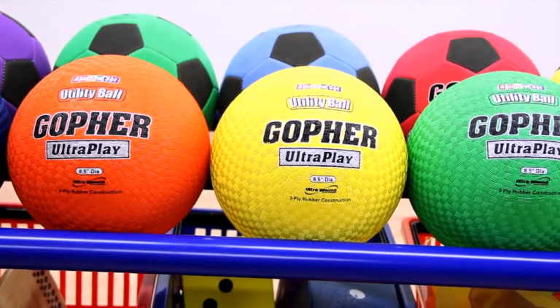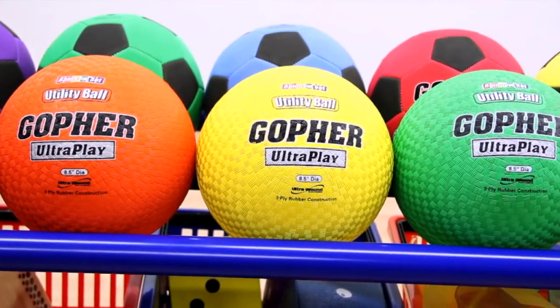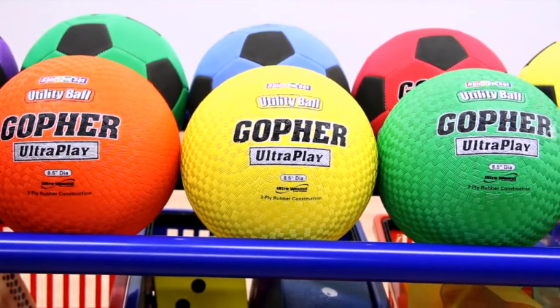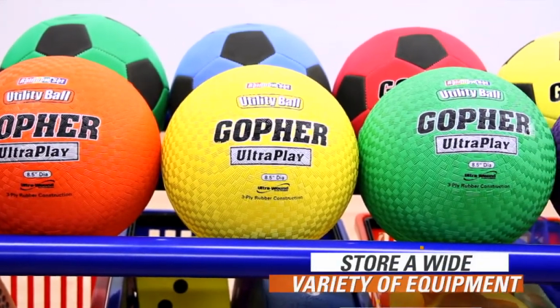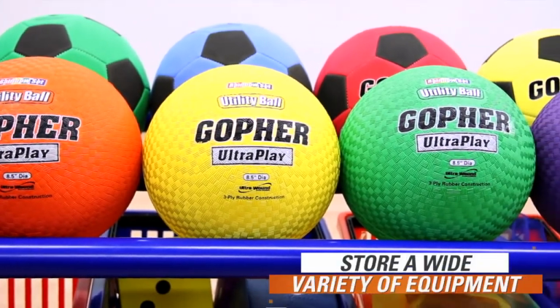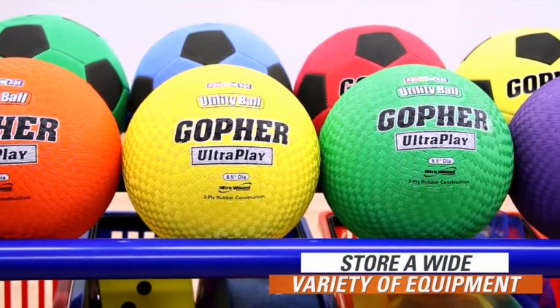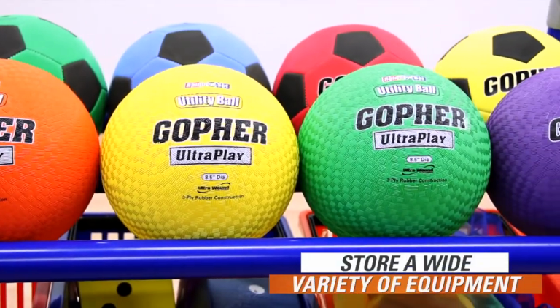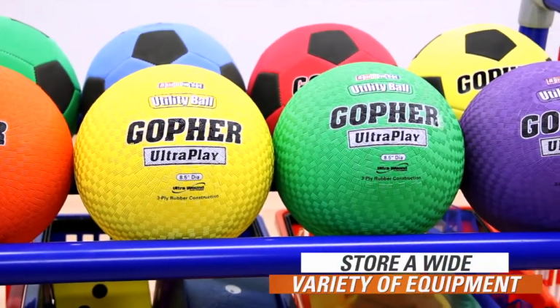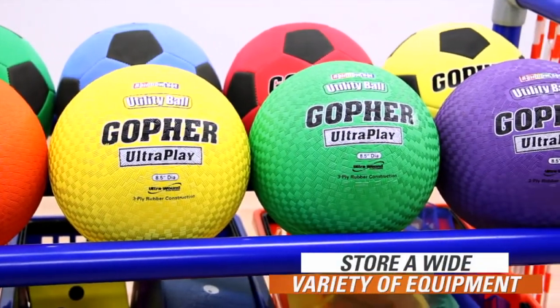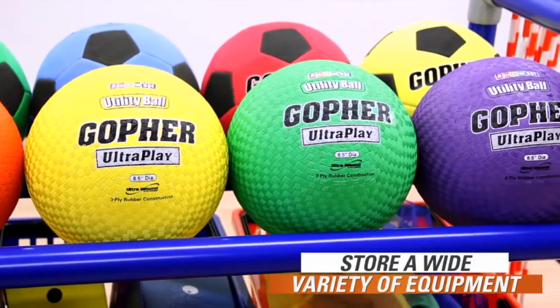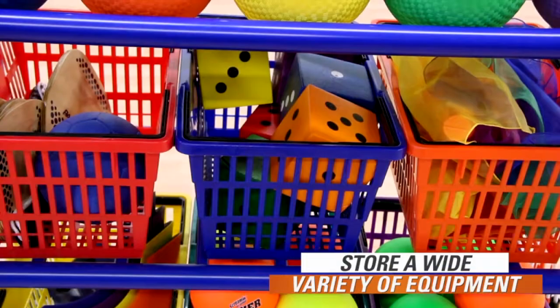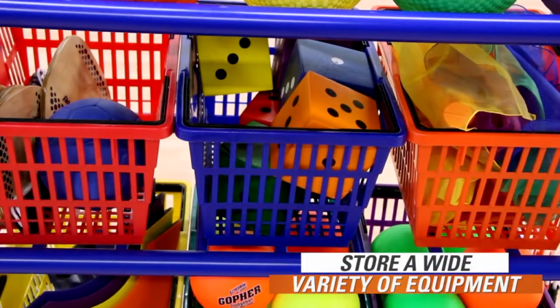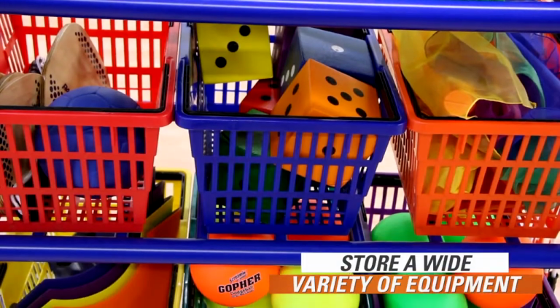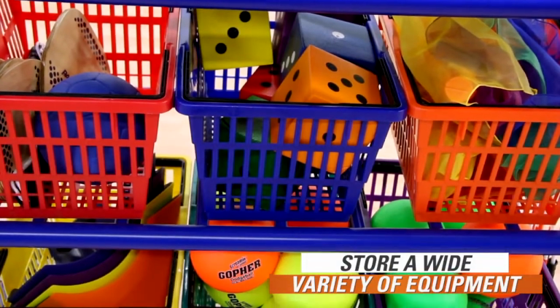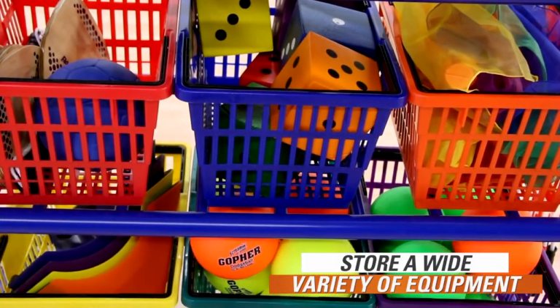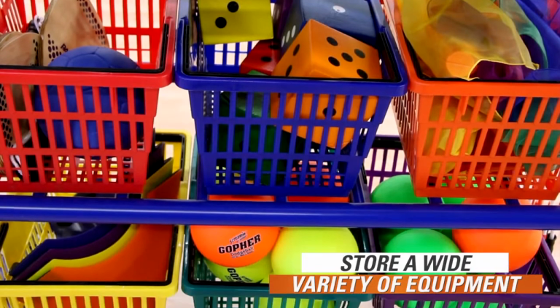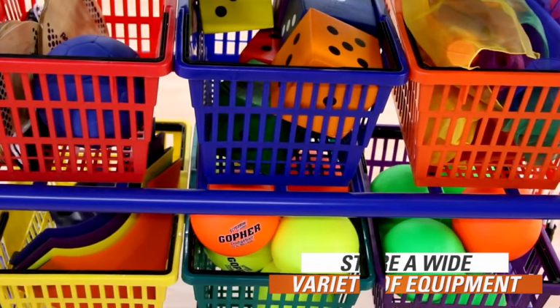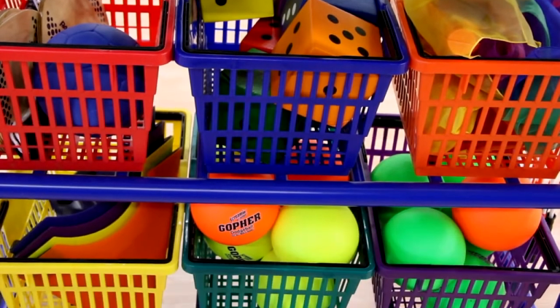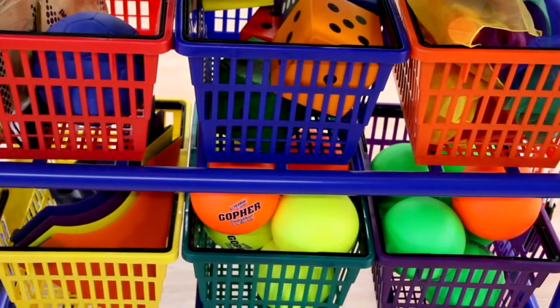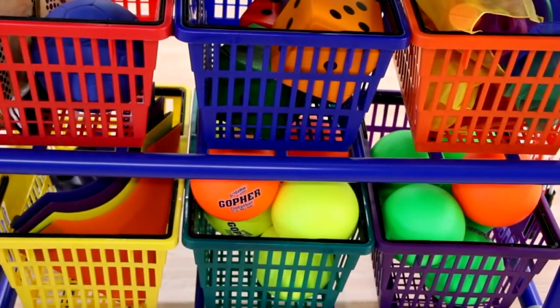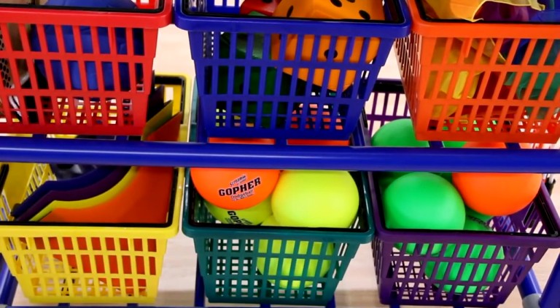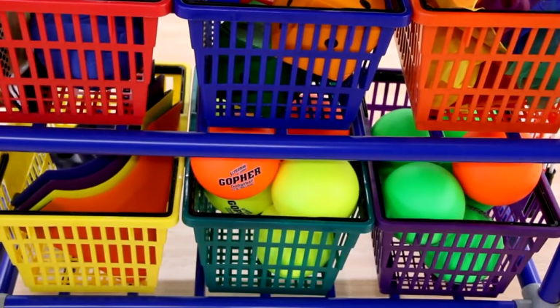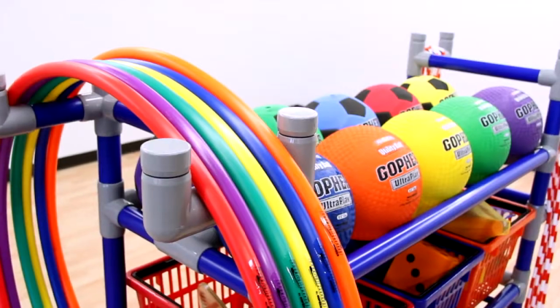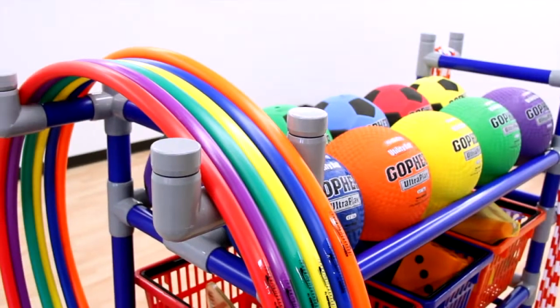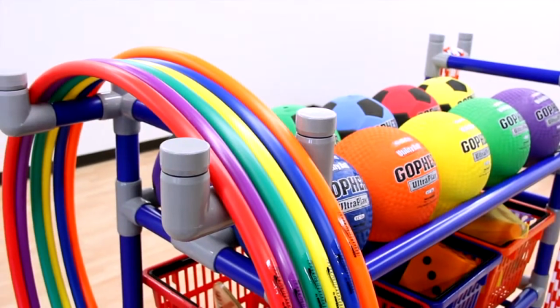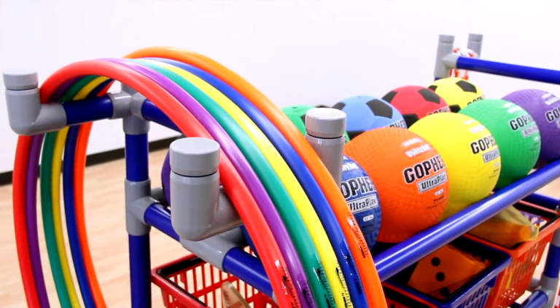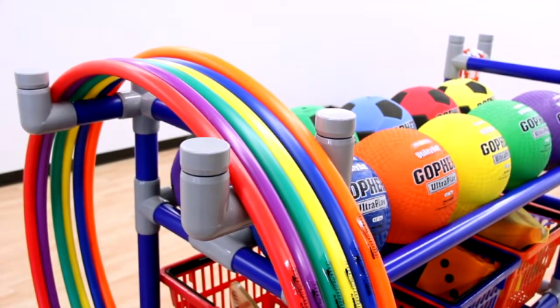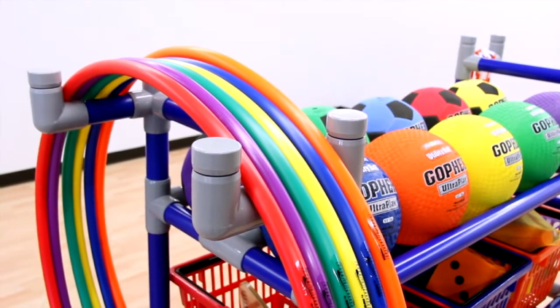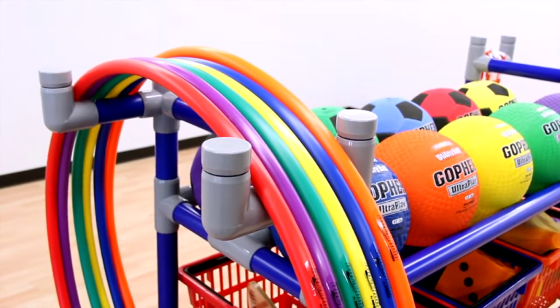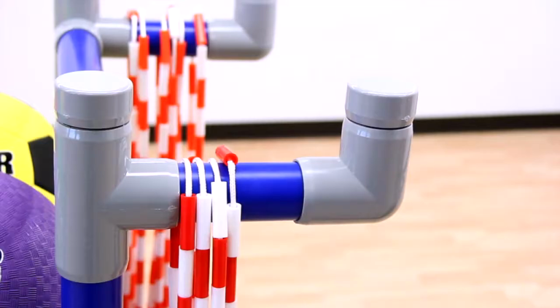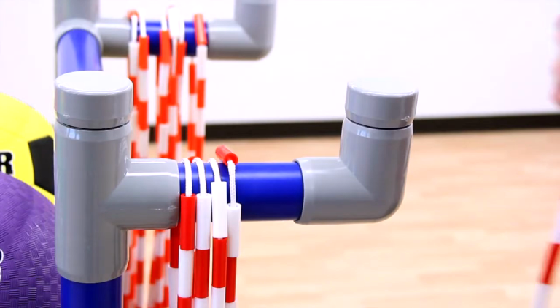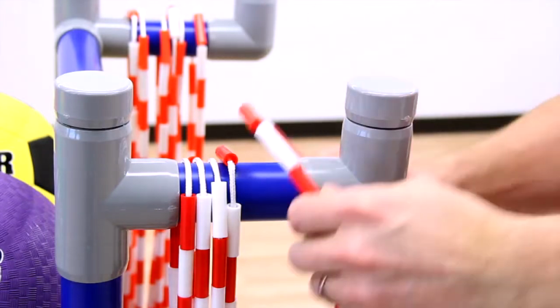Store up to 10 sports balls on the top shelf and keep other equipment handy in the six baskets on the middle and bottom shelves. The cart also features six hooks to organize and store items like hoops or jump ropes.